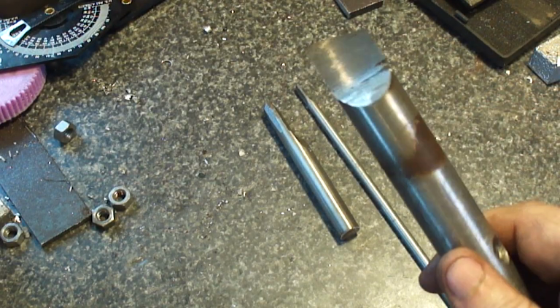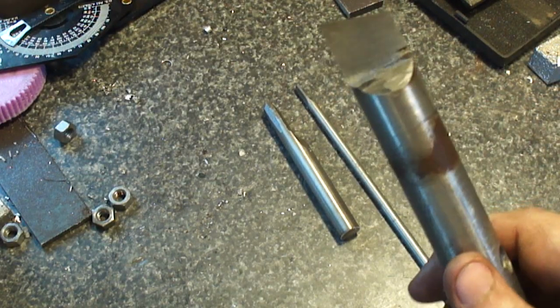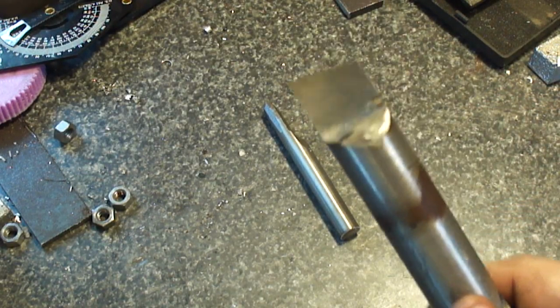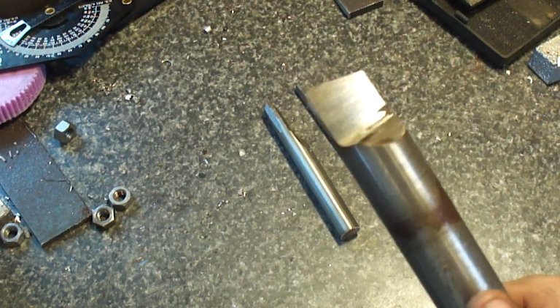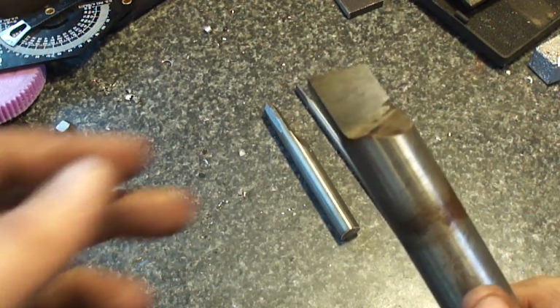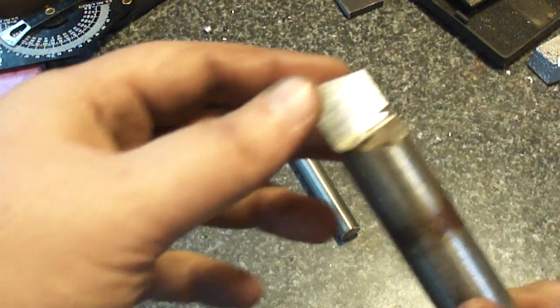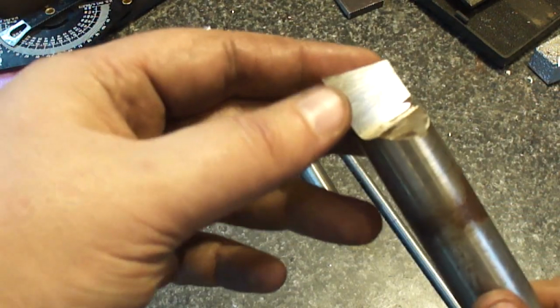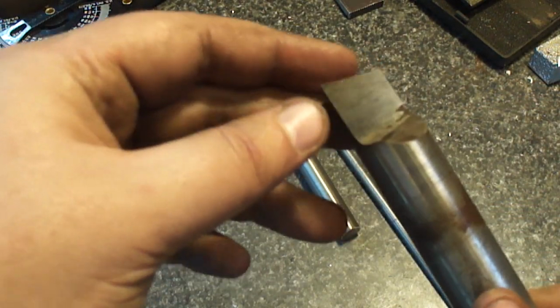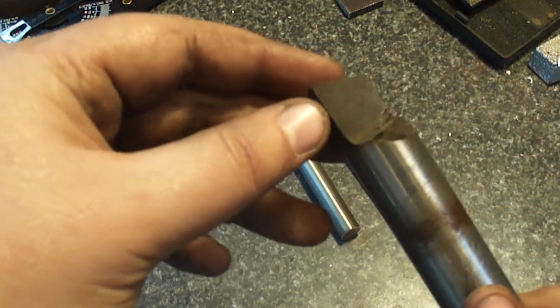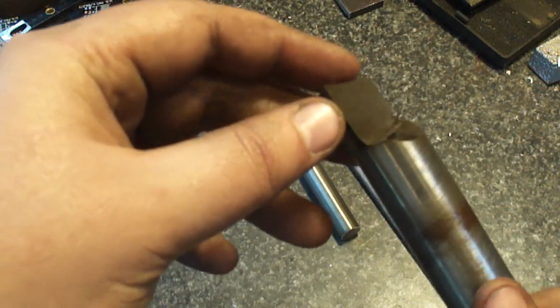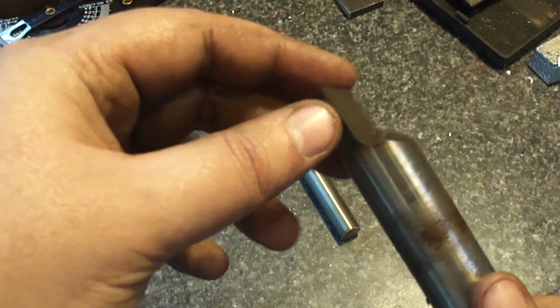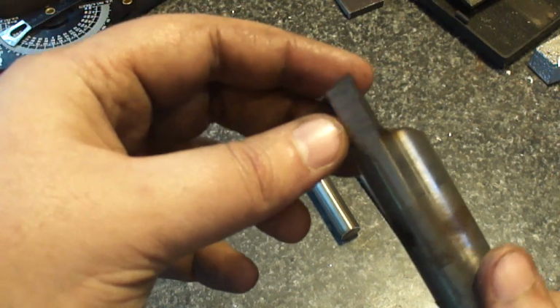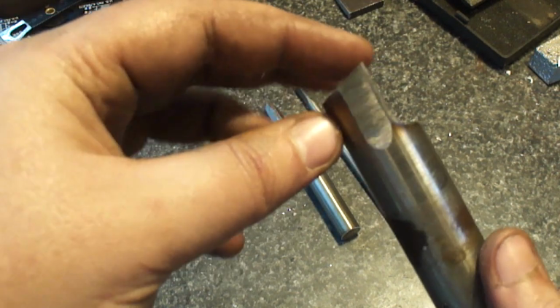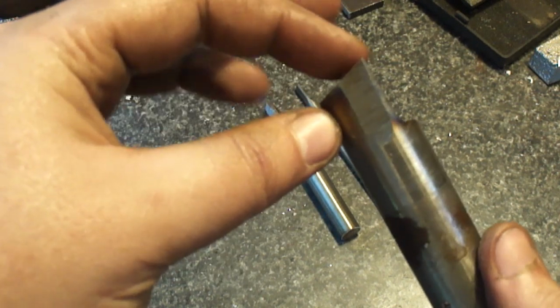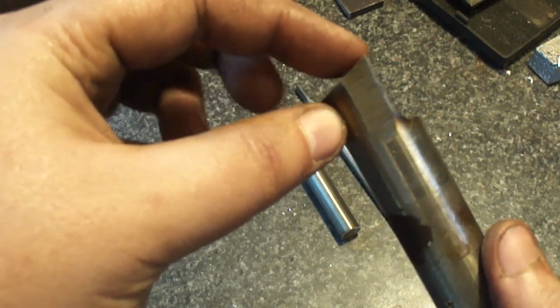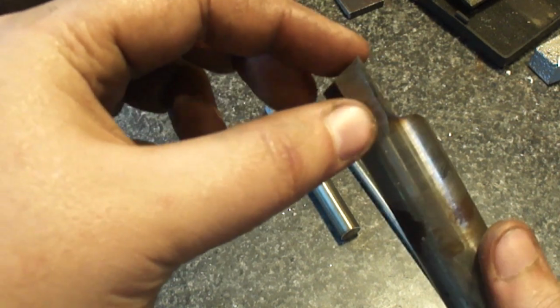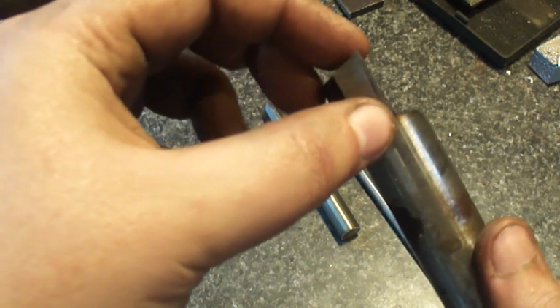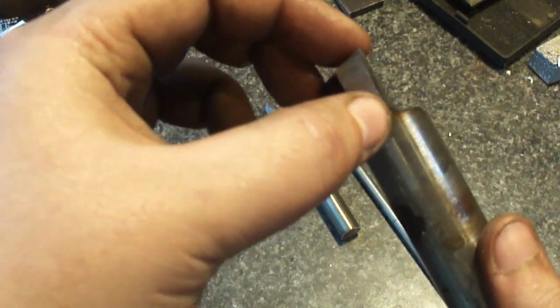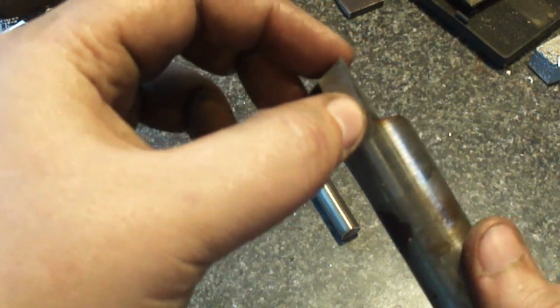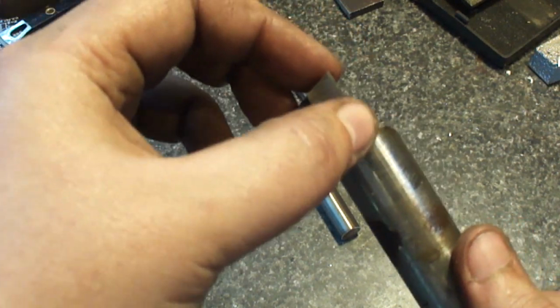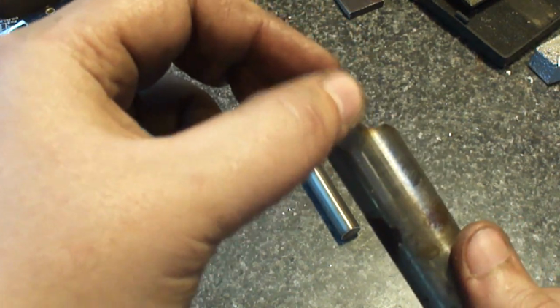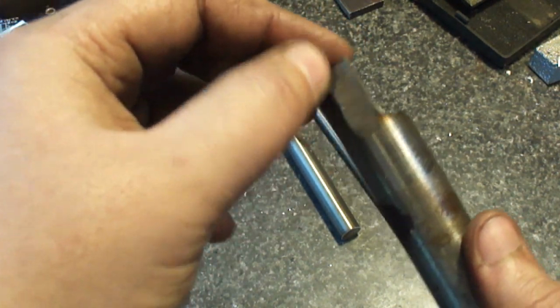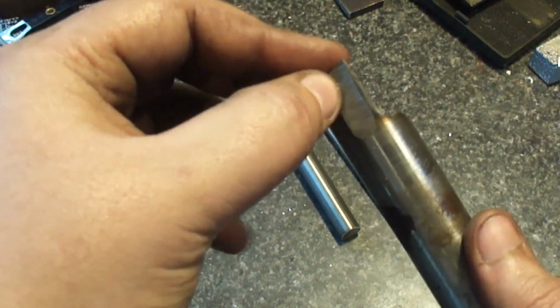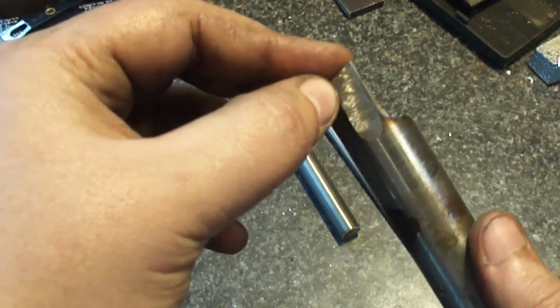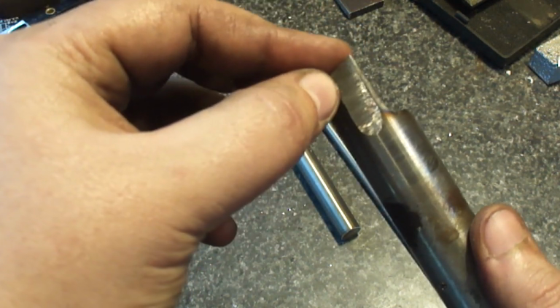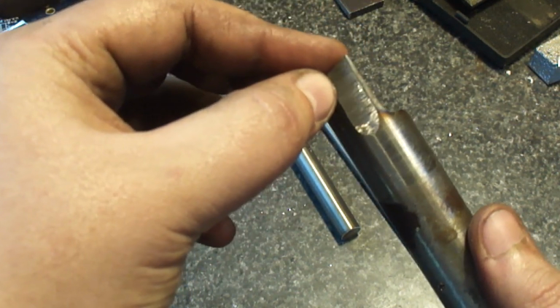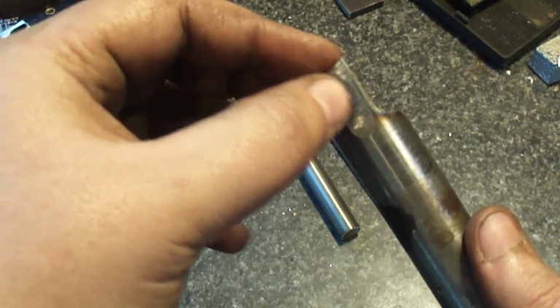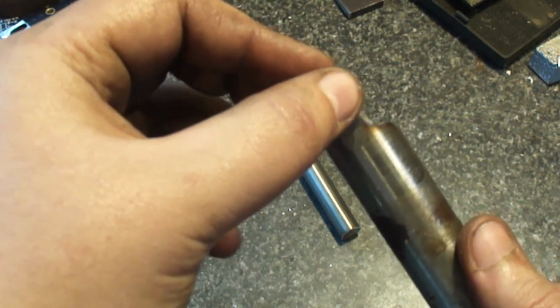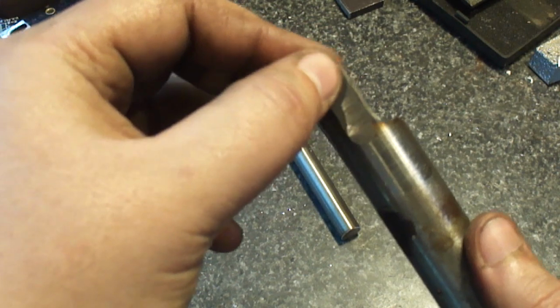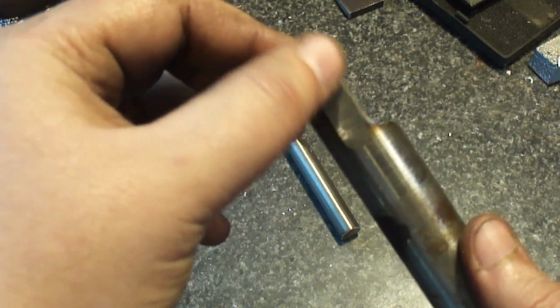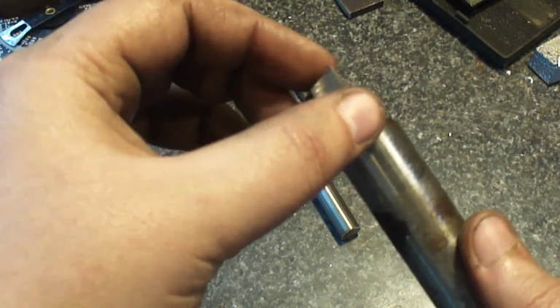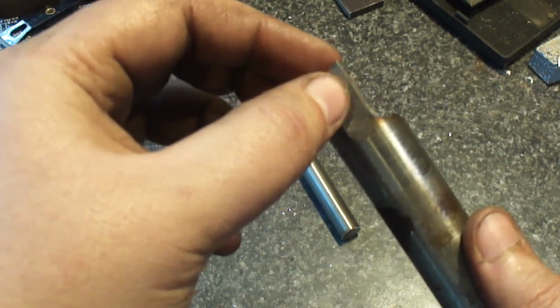Okay, here it is. You can see just the tiny little segment of the cutting edge right there.